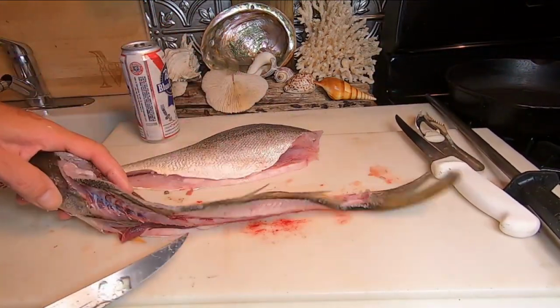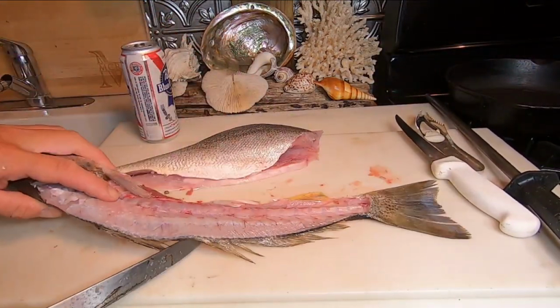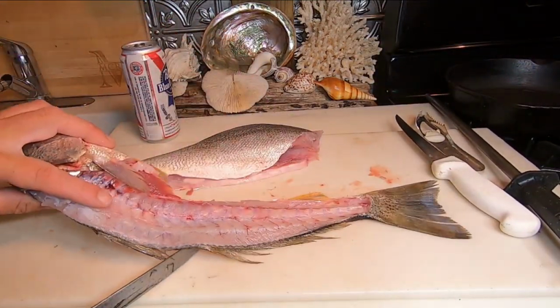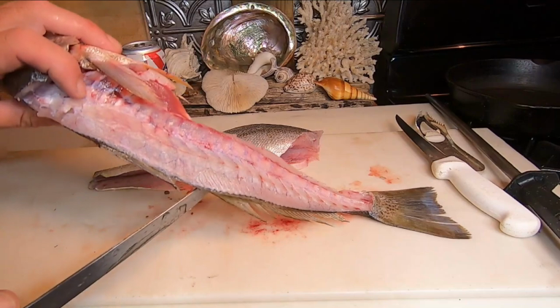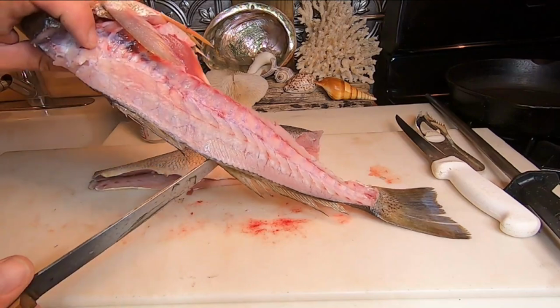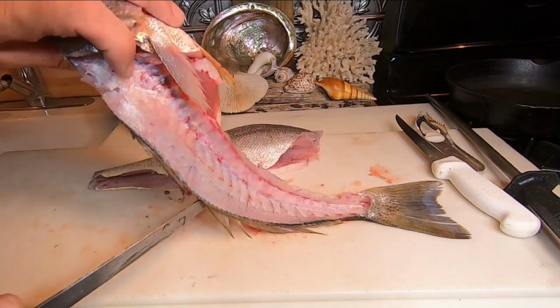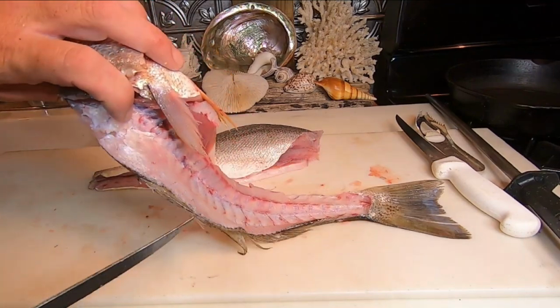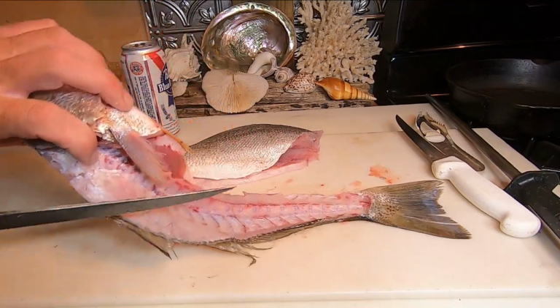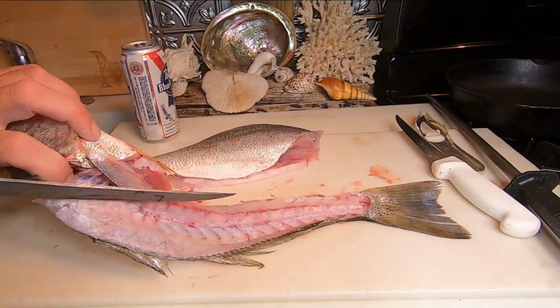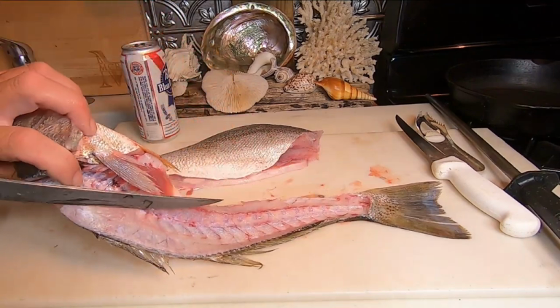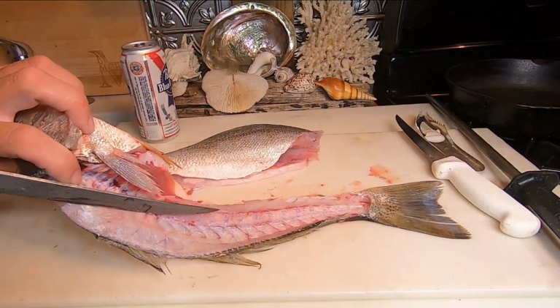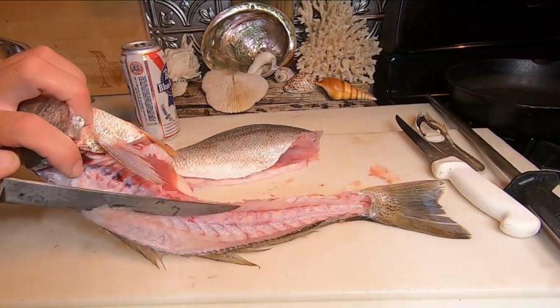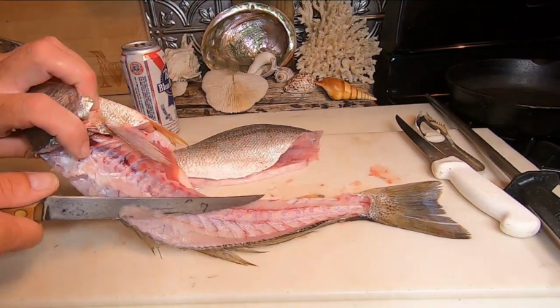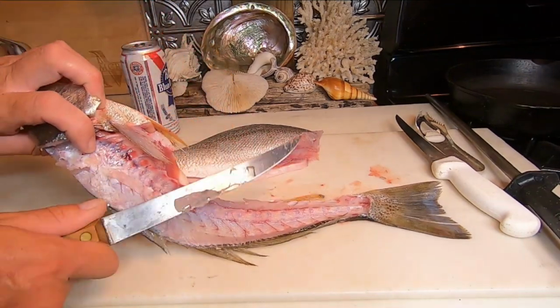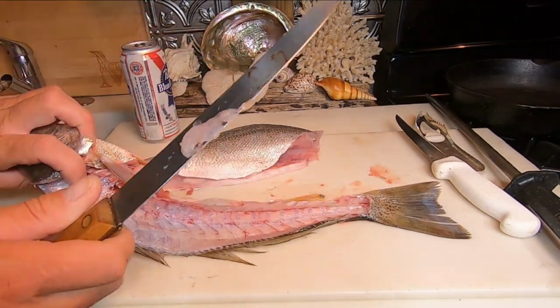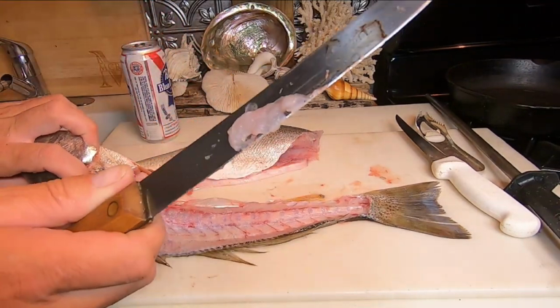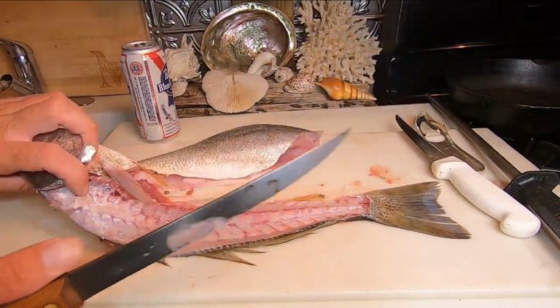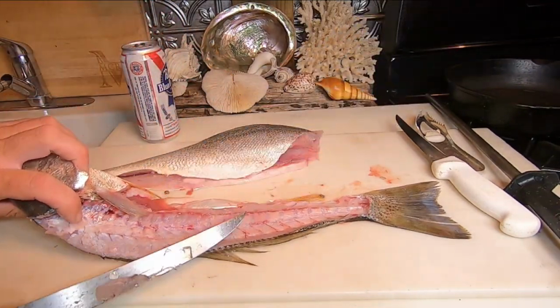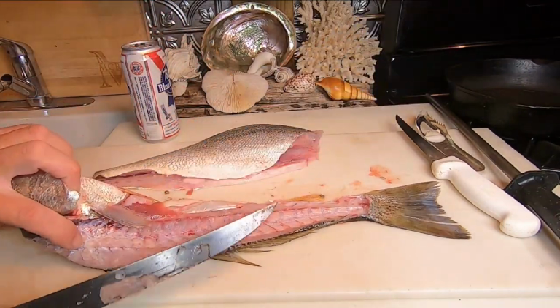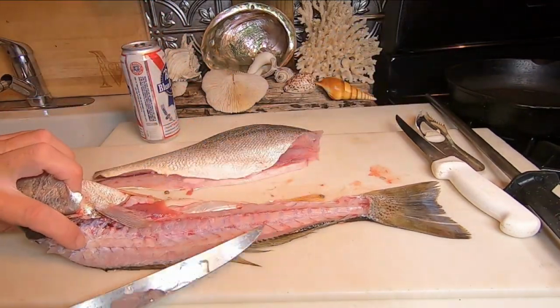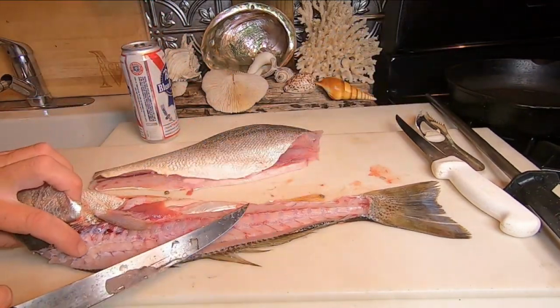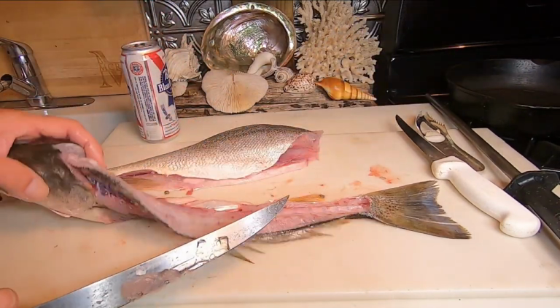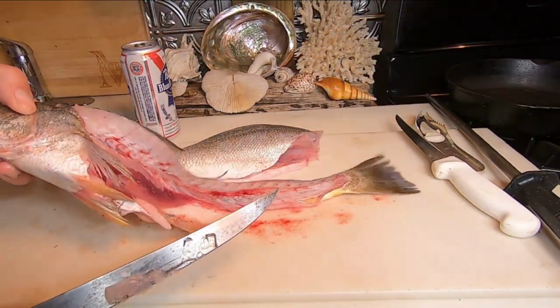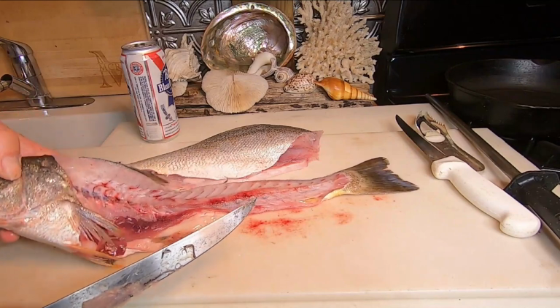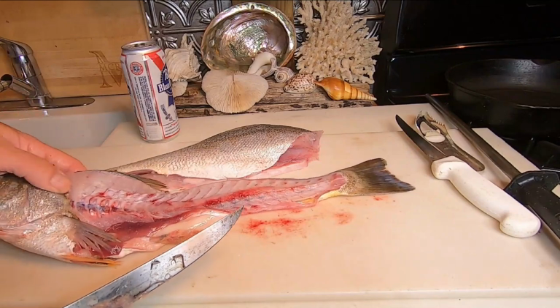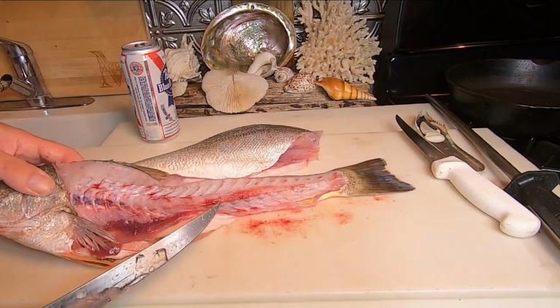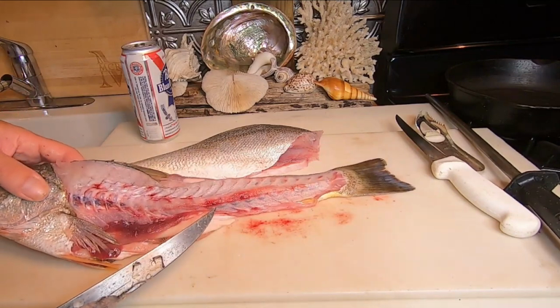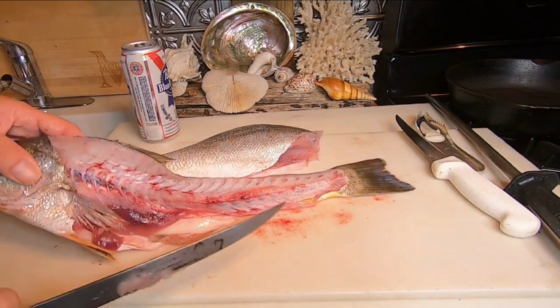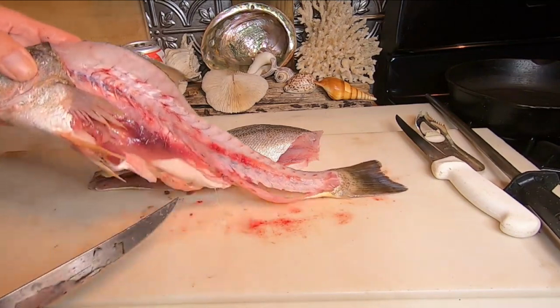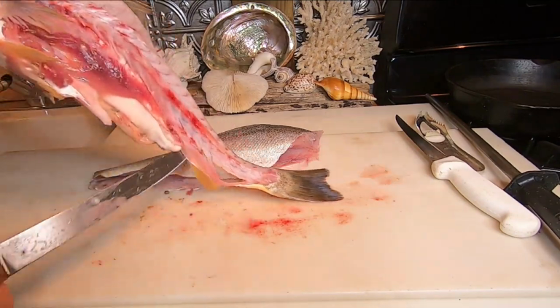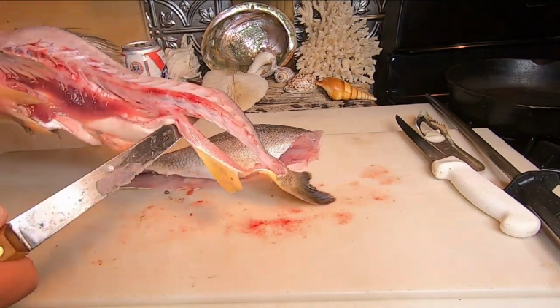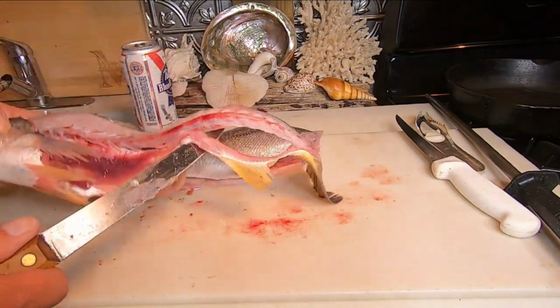That's the rack. Got pretty much all the meat — just a tiny, tiny bit there. Second side's always harder.